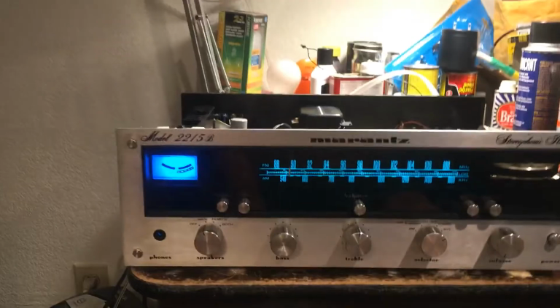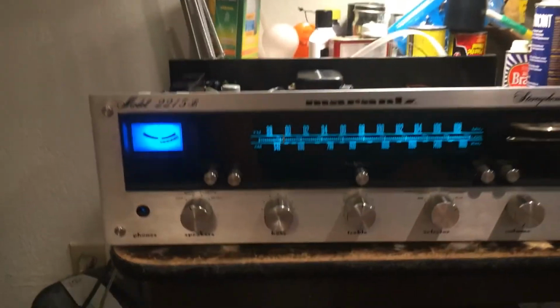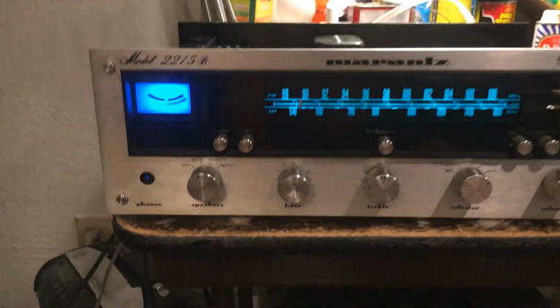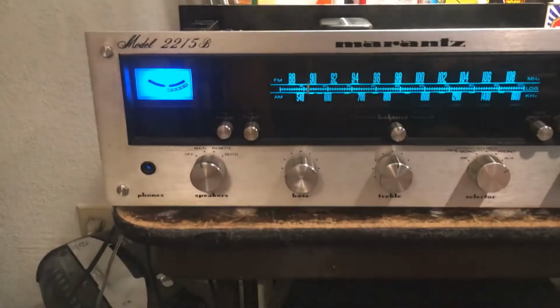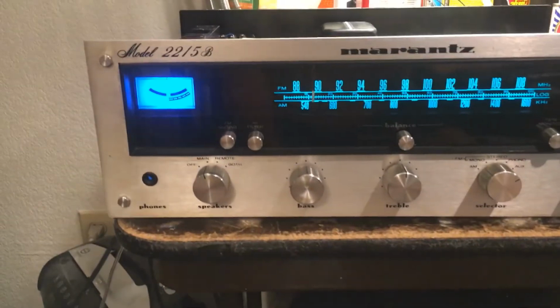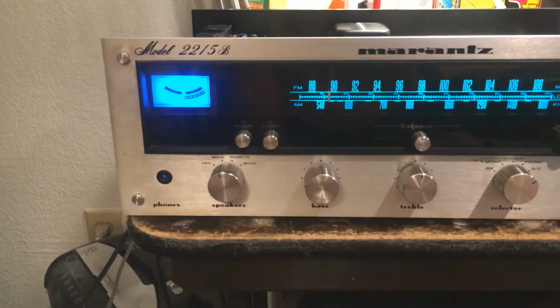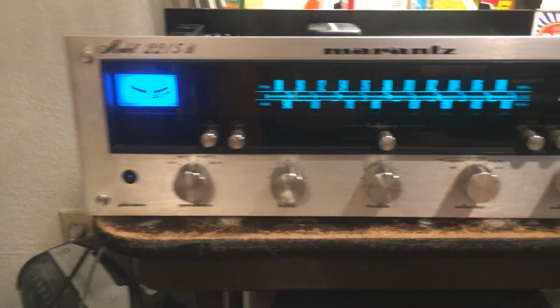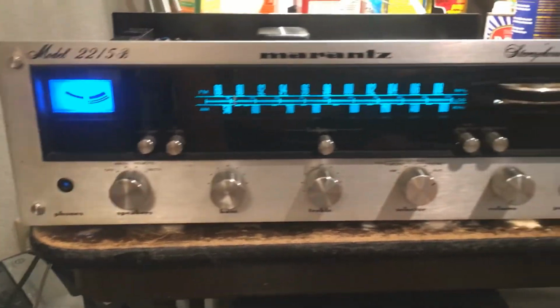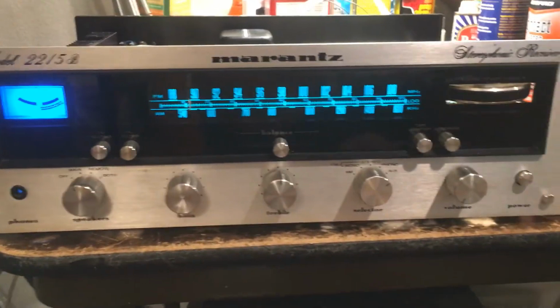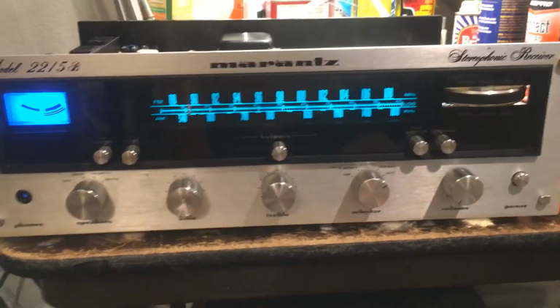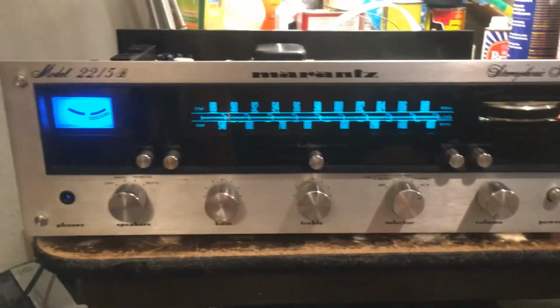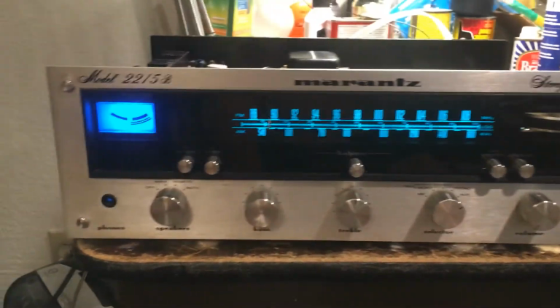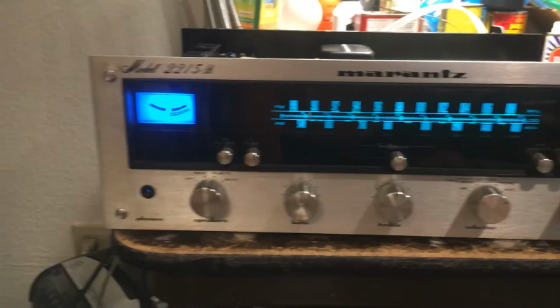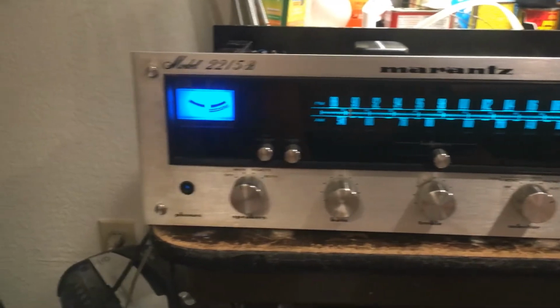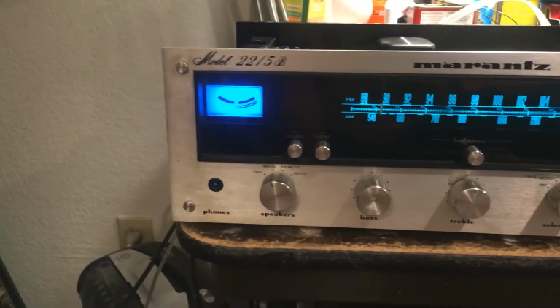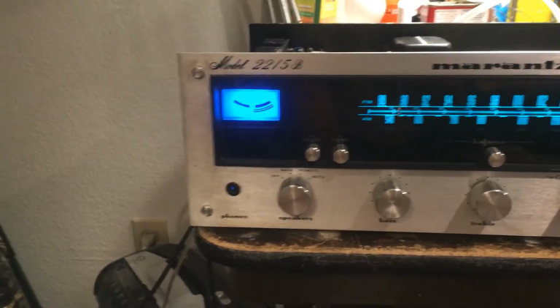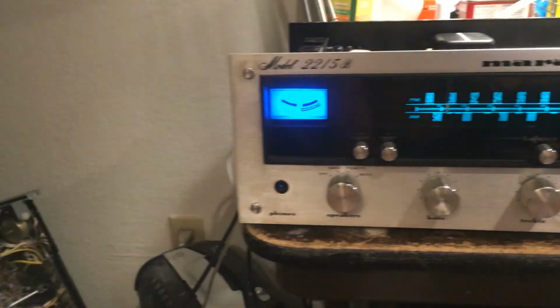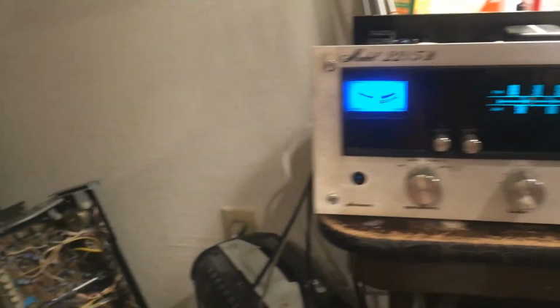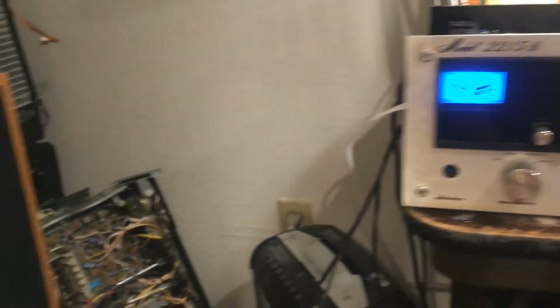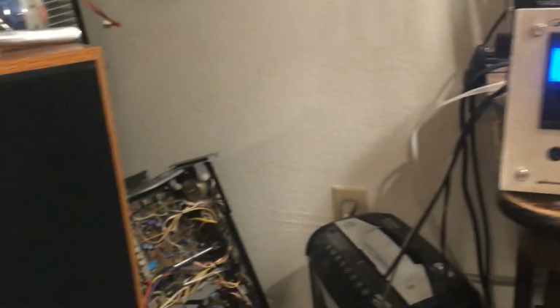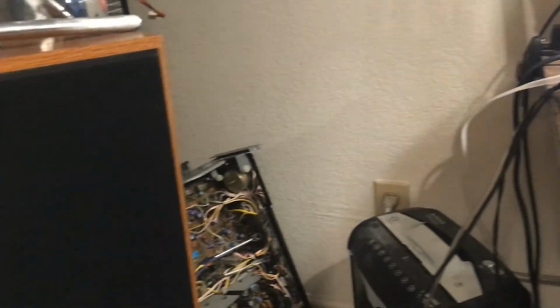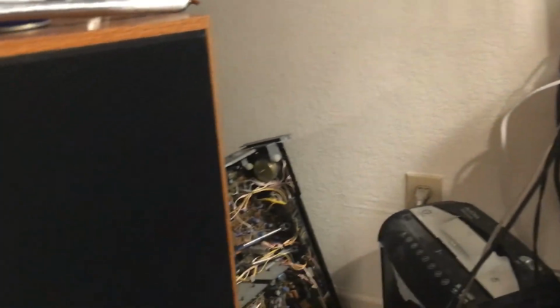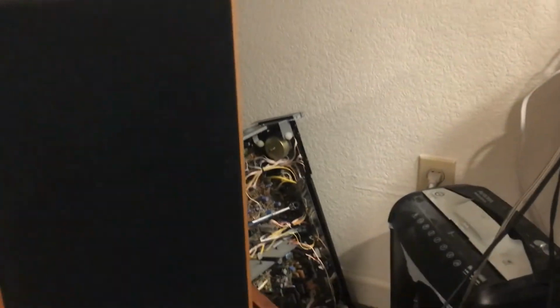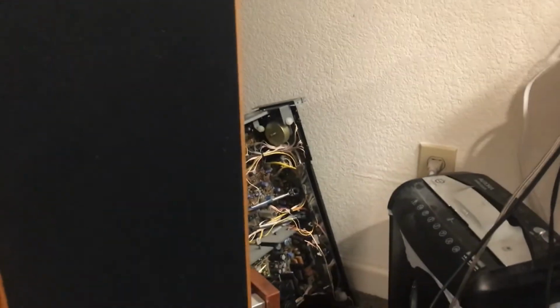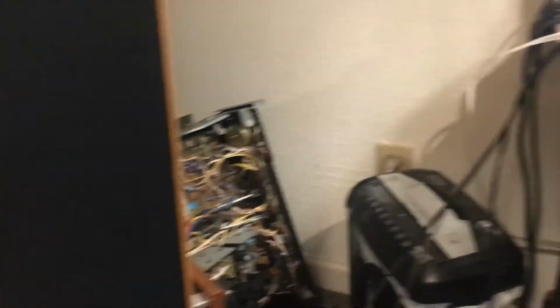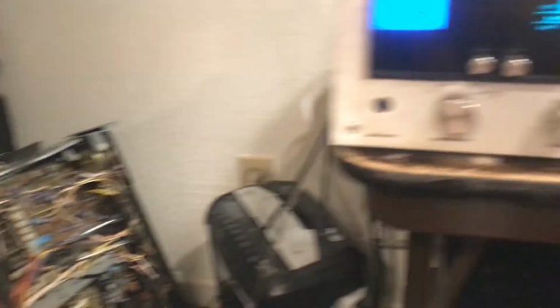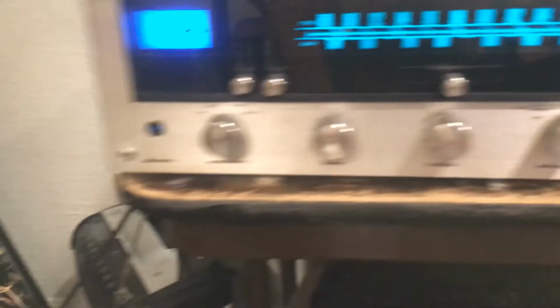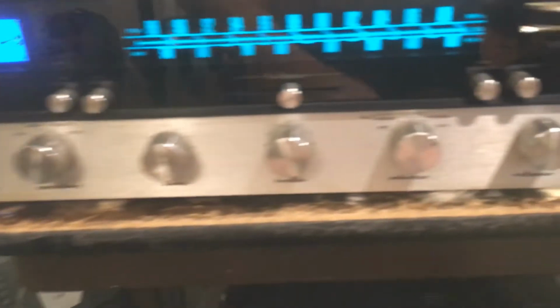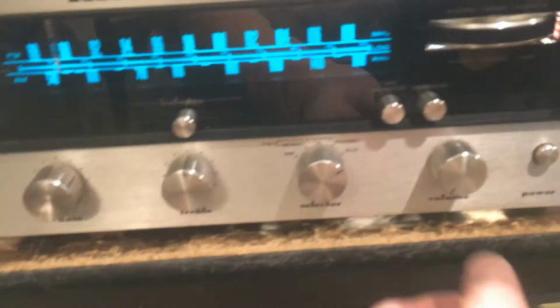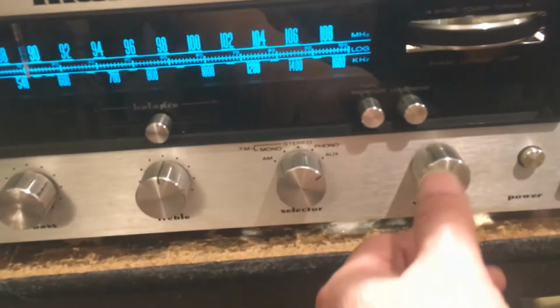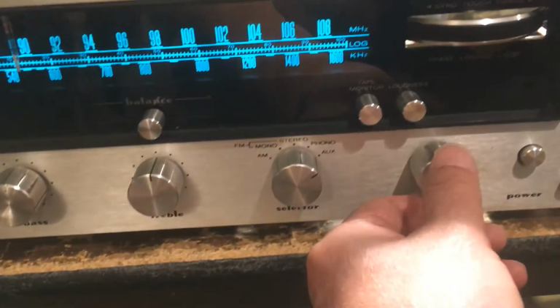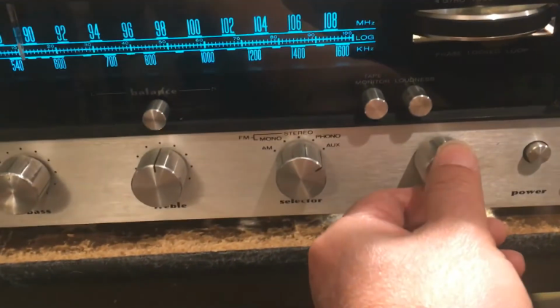I've got all the adjustment done, so I'm going to do the final listening test. Let me turn on the volume.